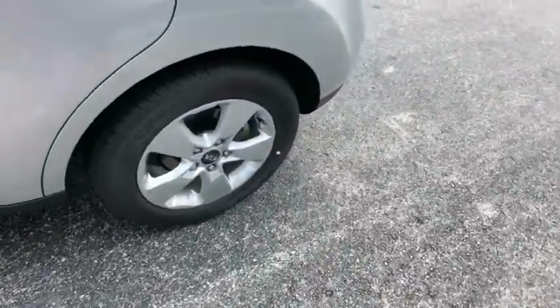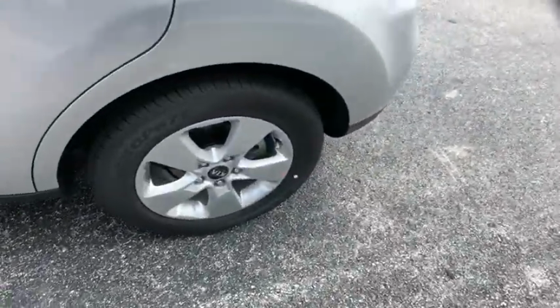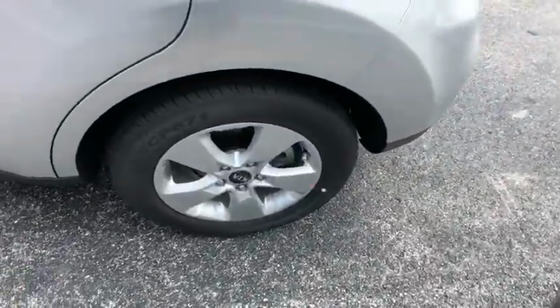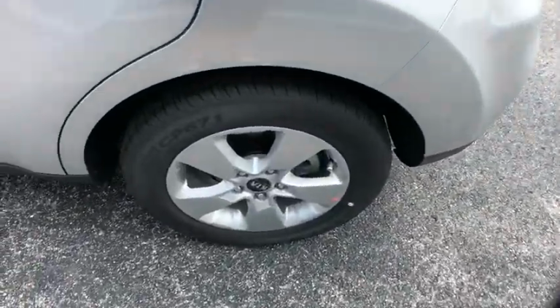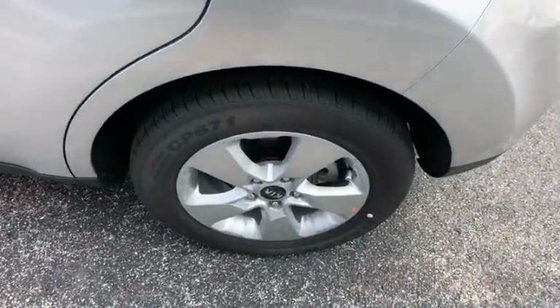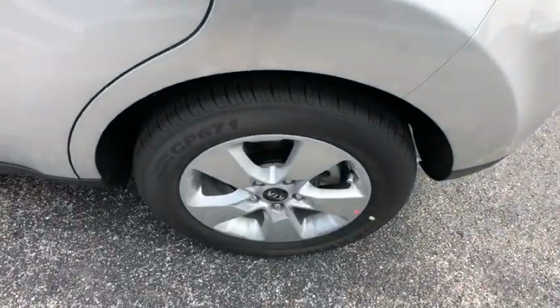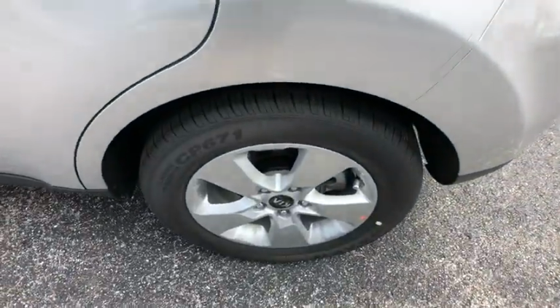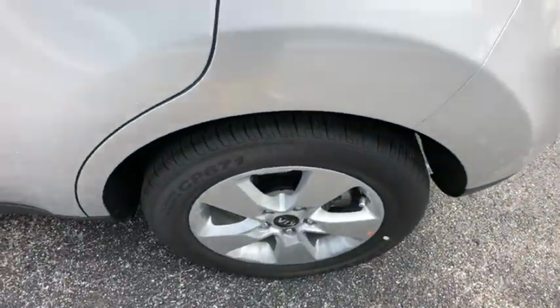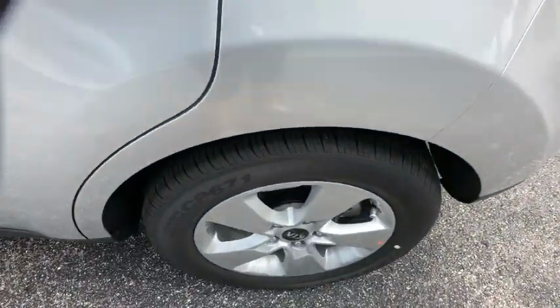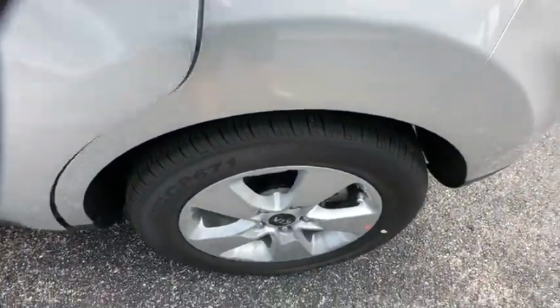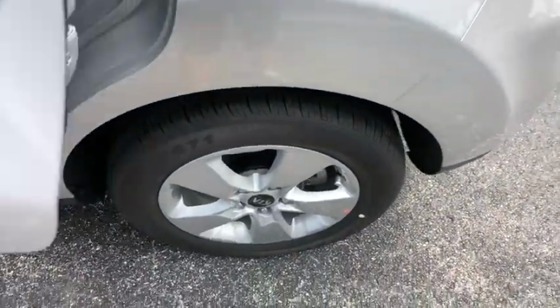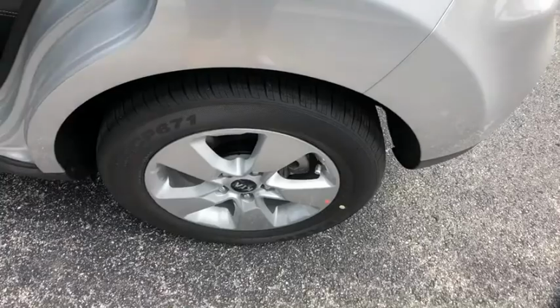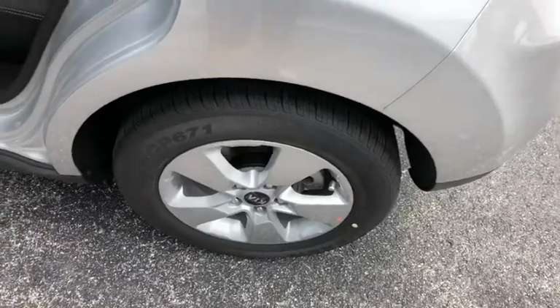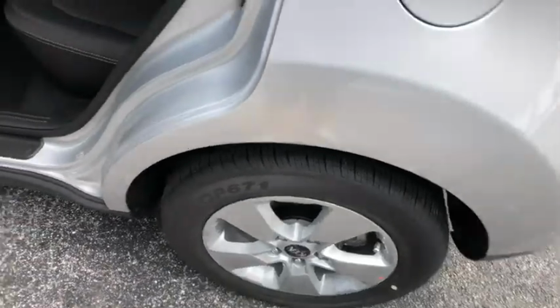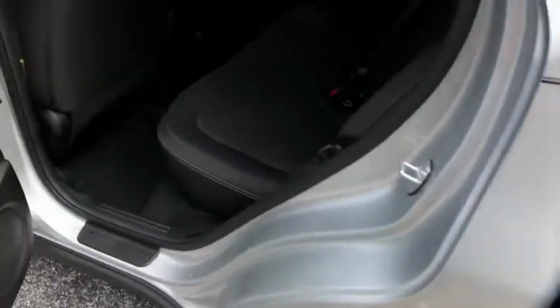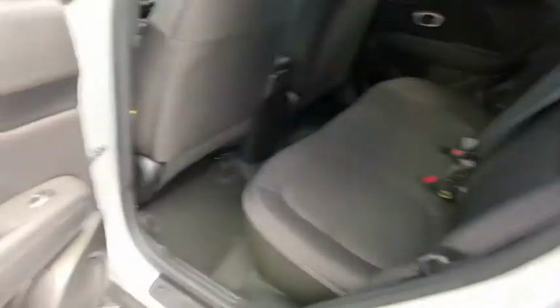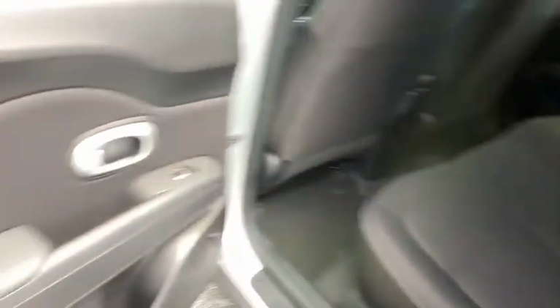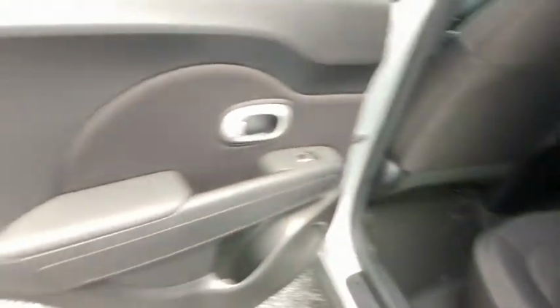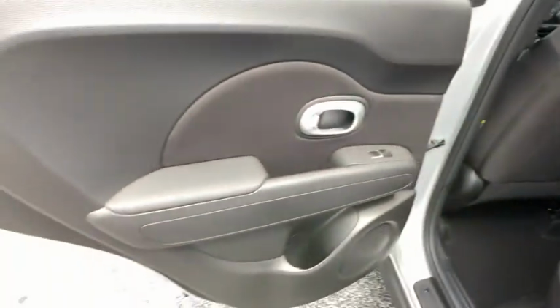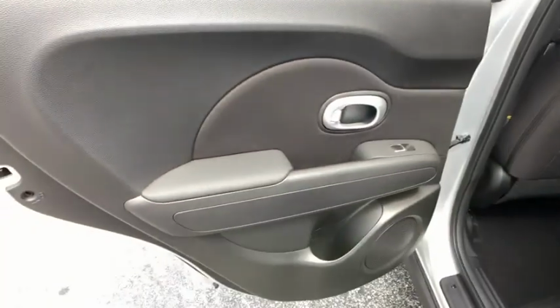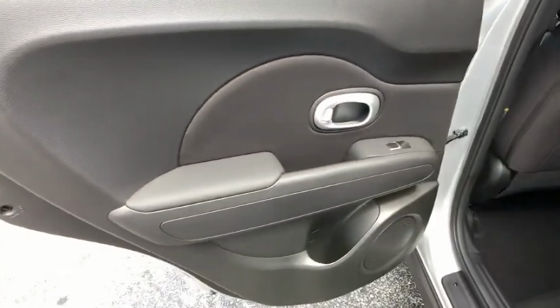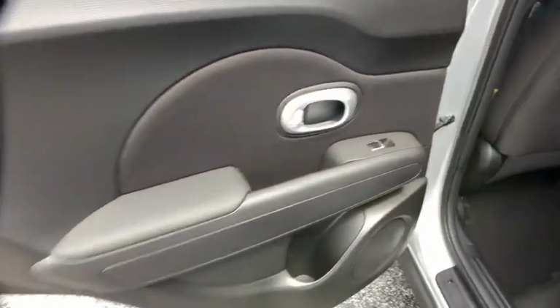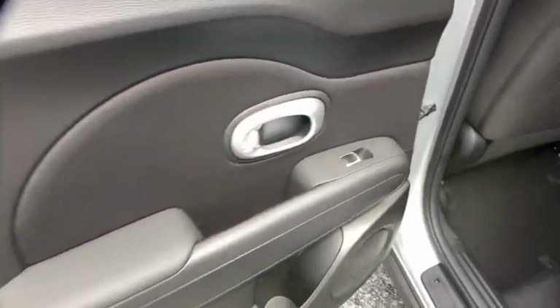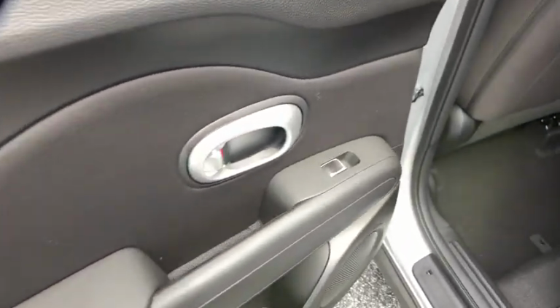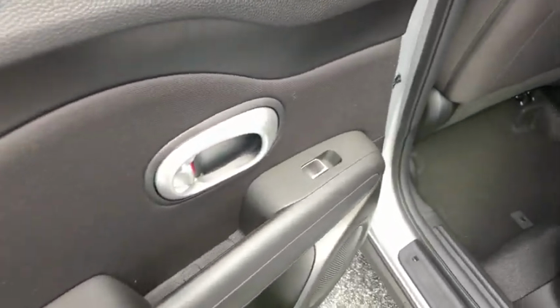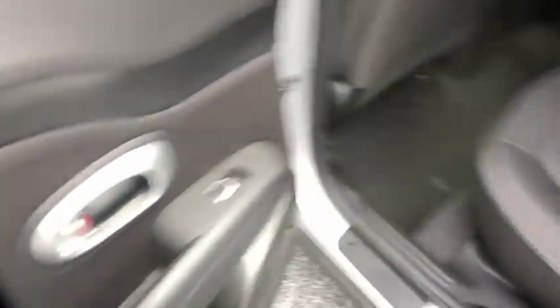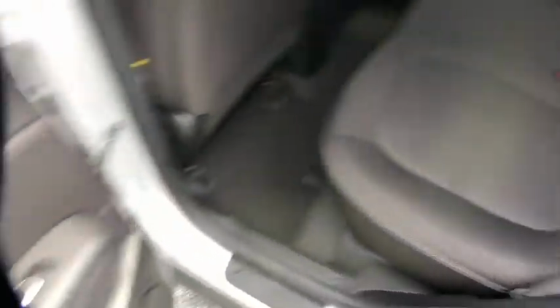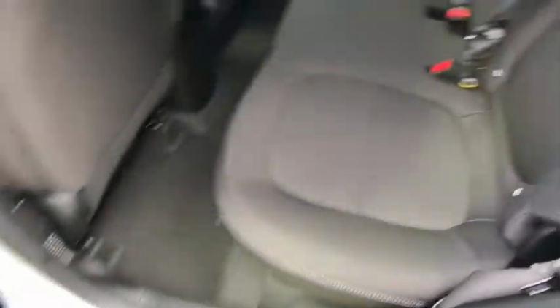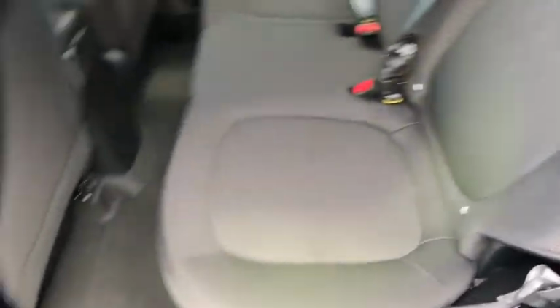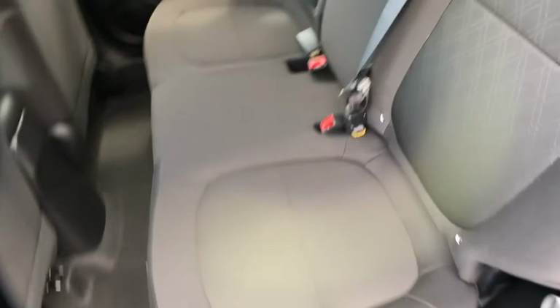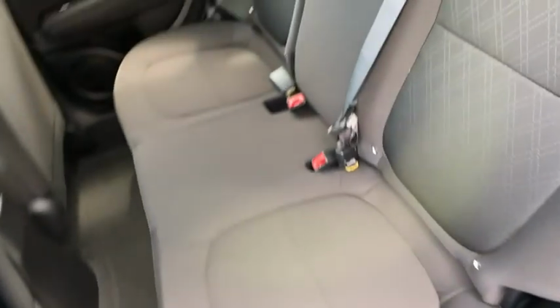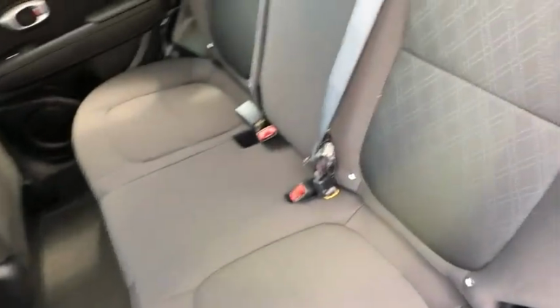Panic alarm, remote keyless entry, front bucket seats, cloth seat trim, tilt steering wheel, driver vanity mirror, rear window wiper, front reading lamps.